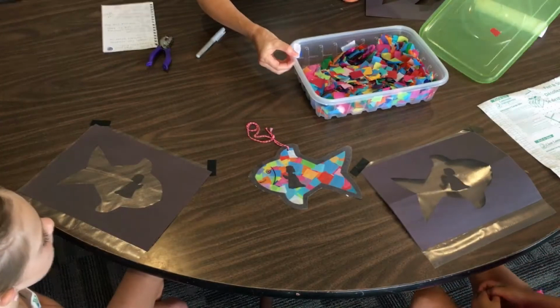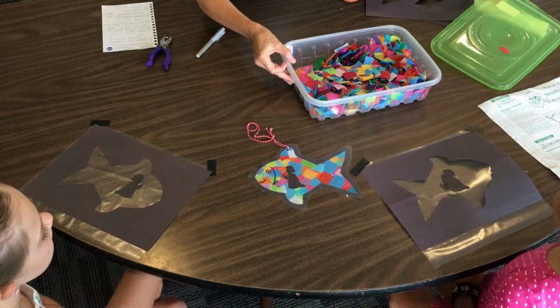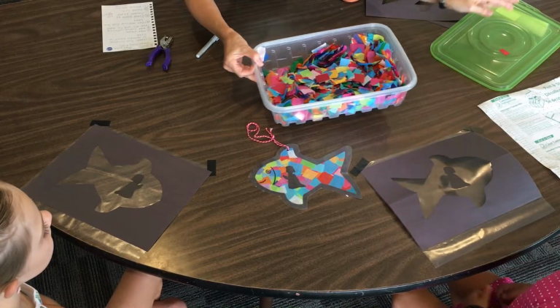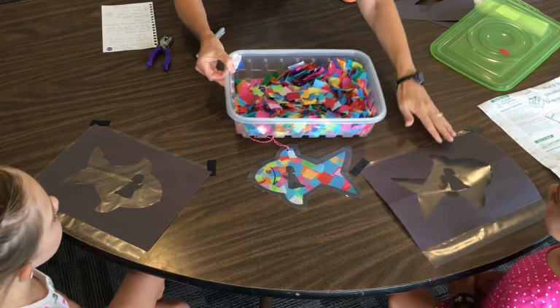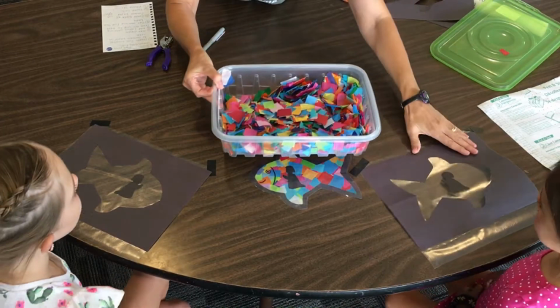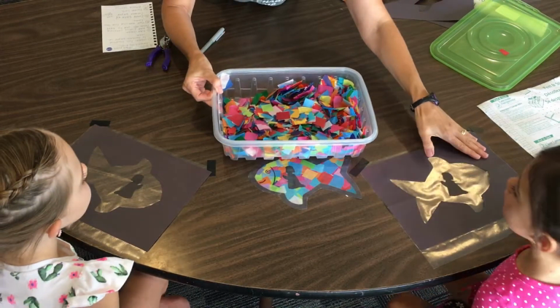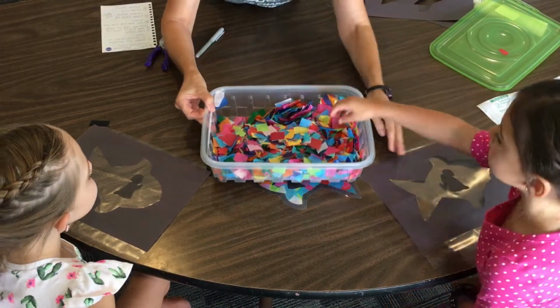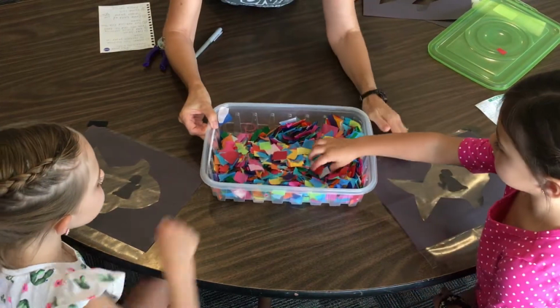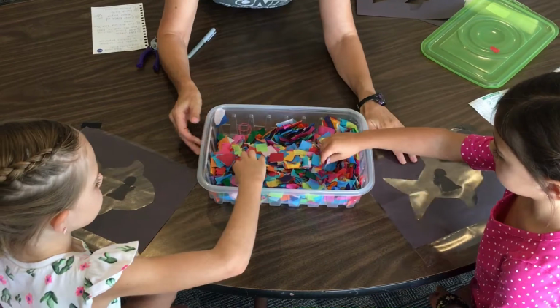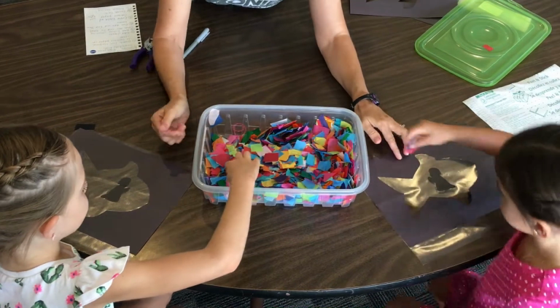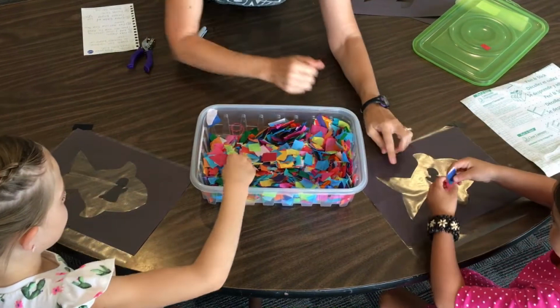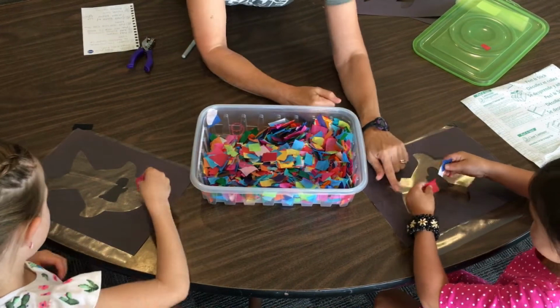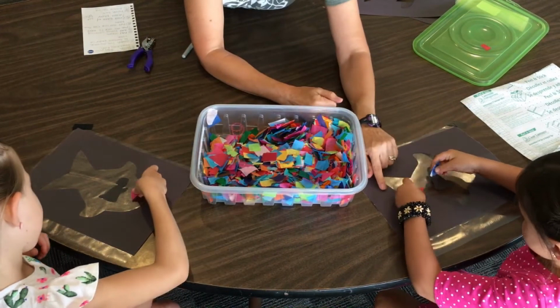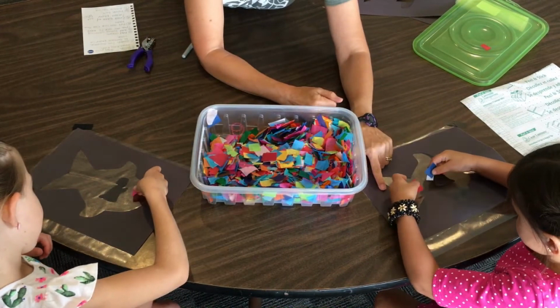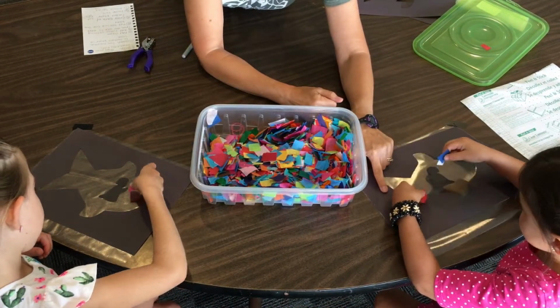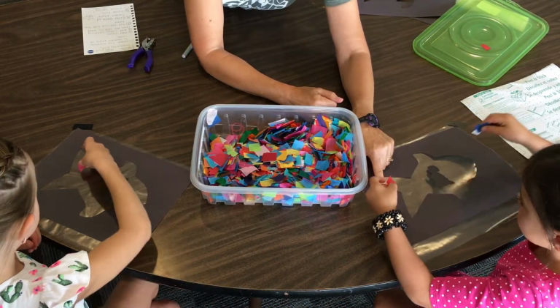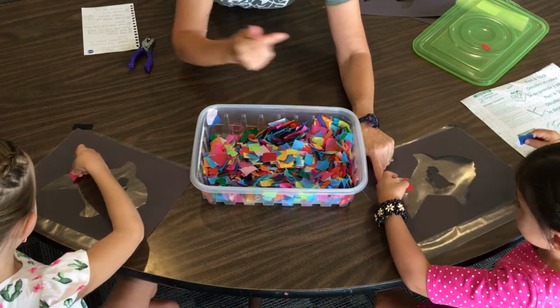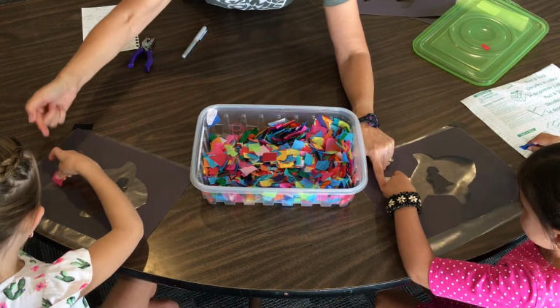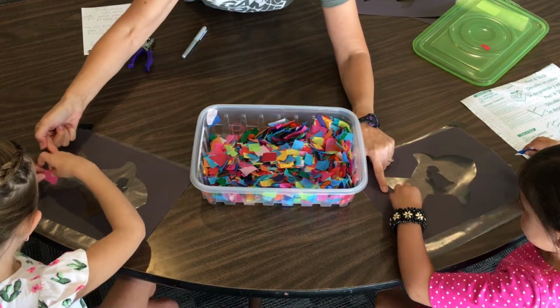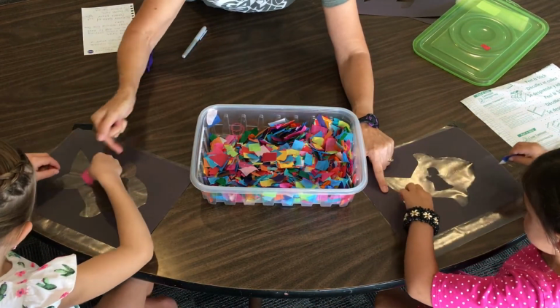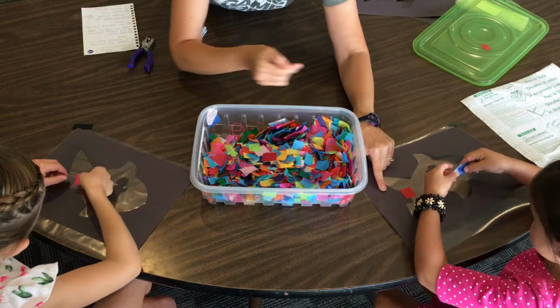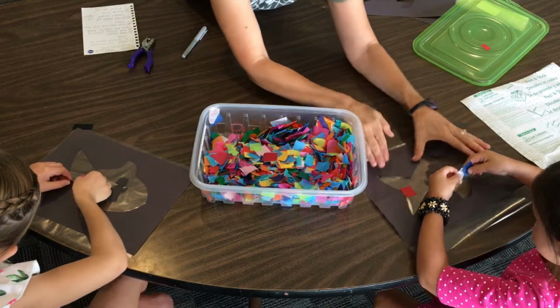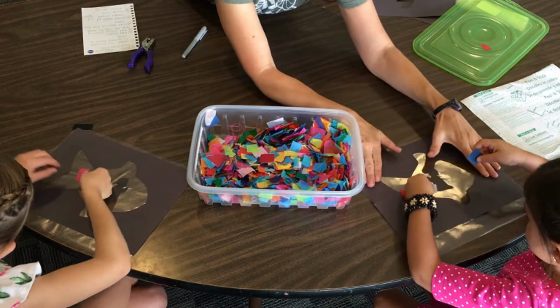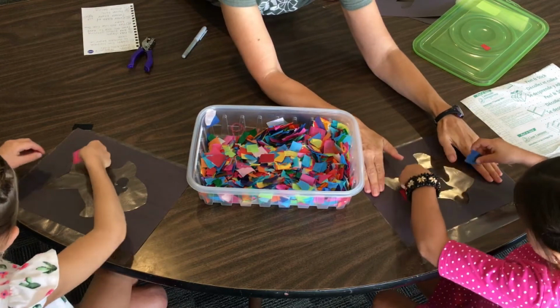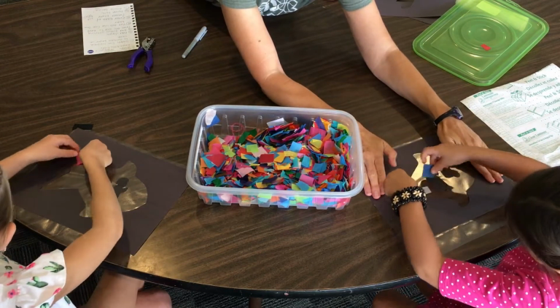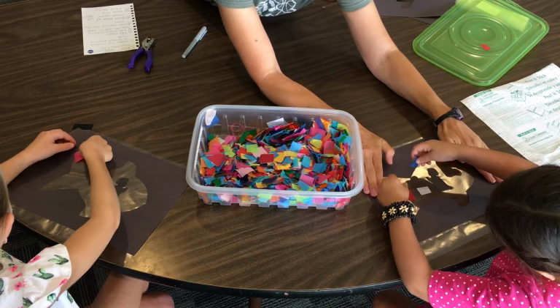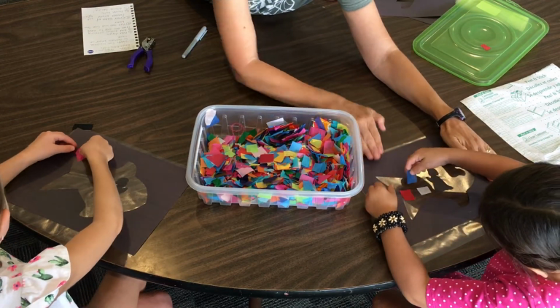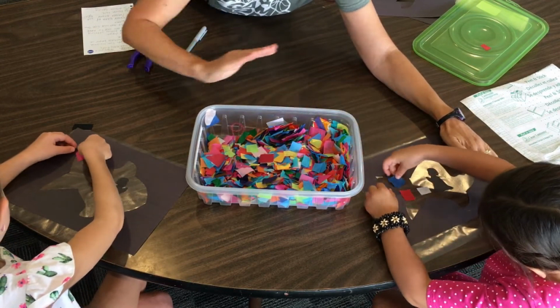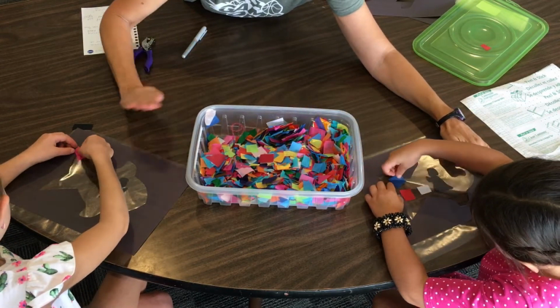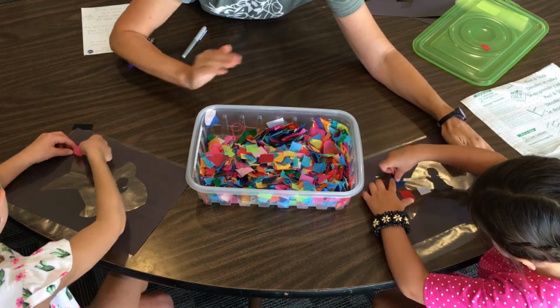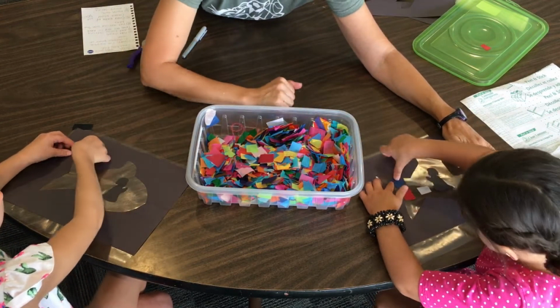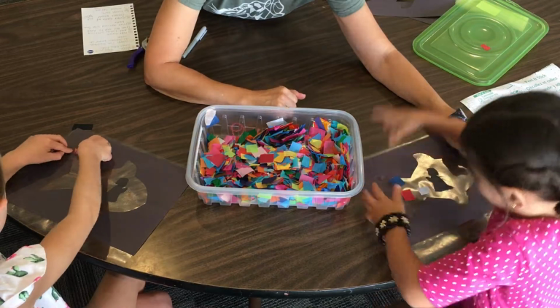Now inside your fish you can fill it up with all these colors. You might want to start at one end of the fish and work to the other side. You want to fill up your entire fish so that it's not sticky anymore.